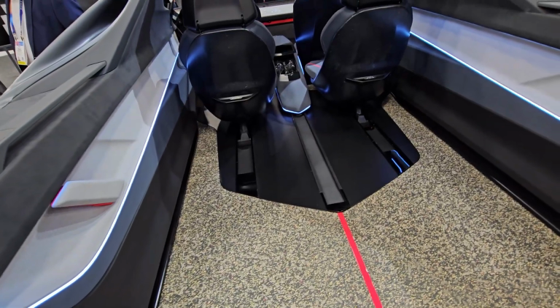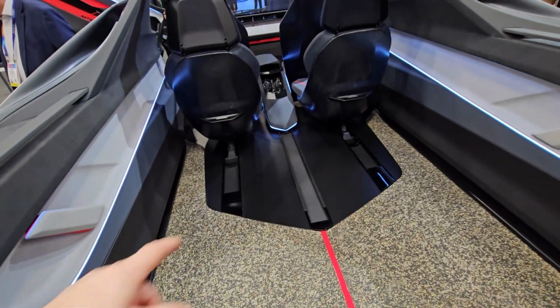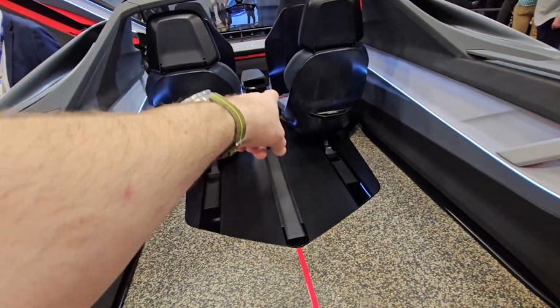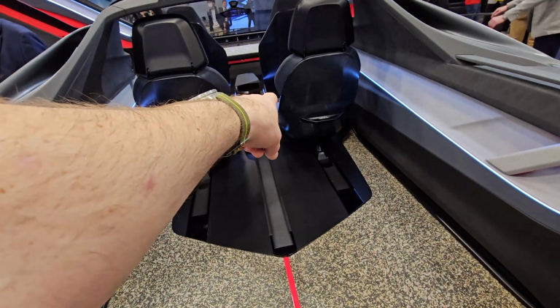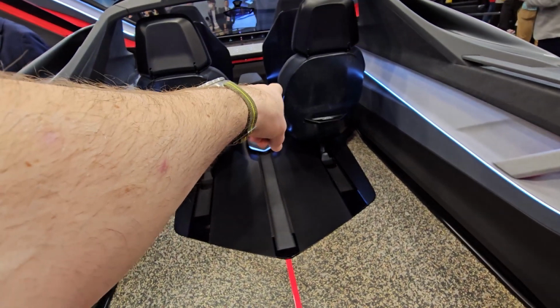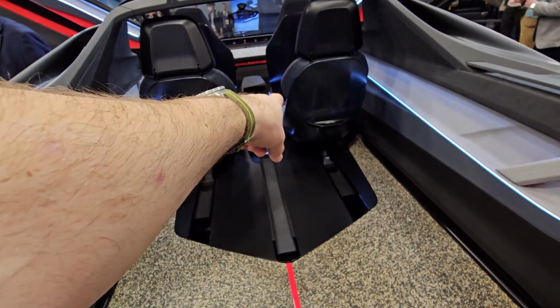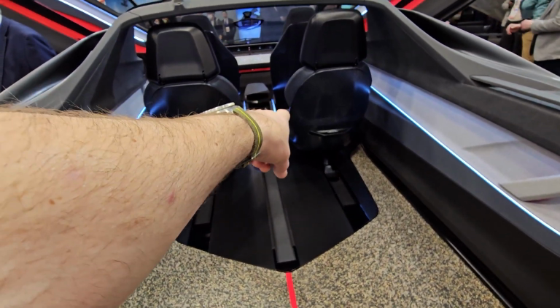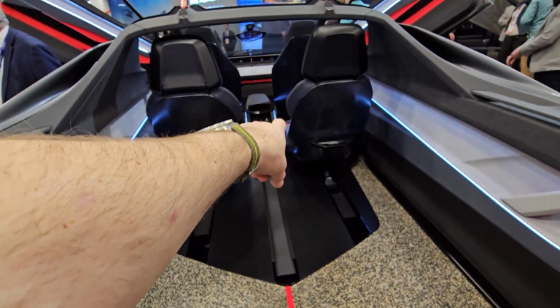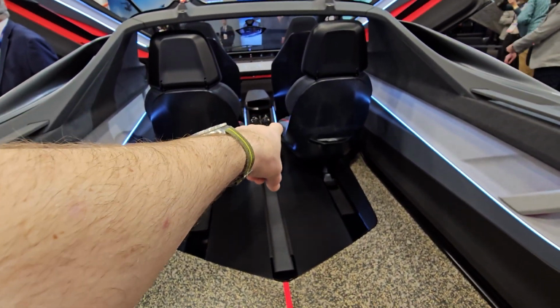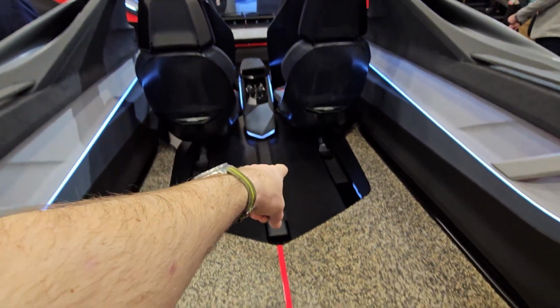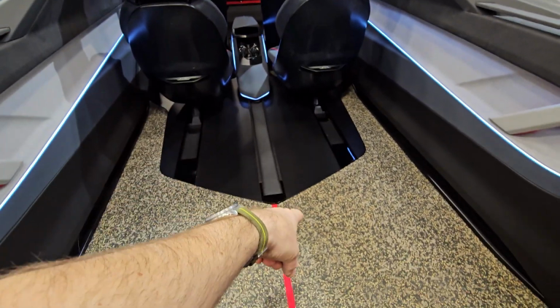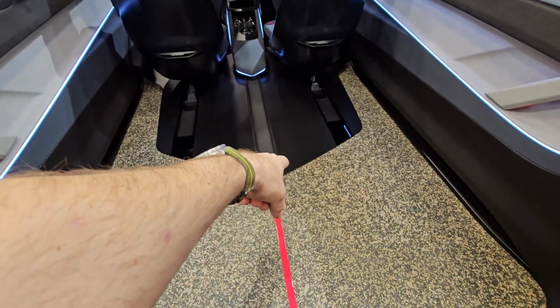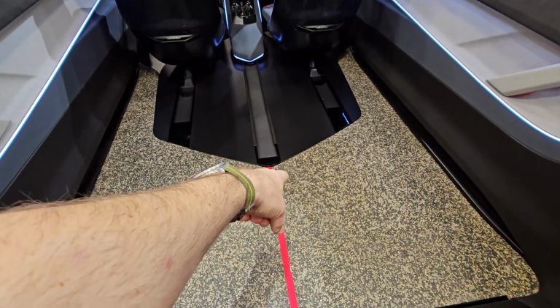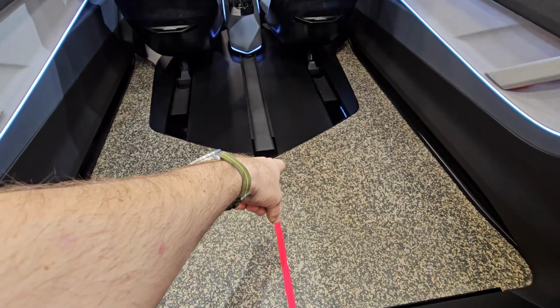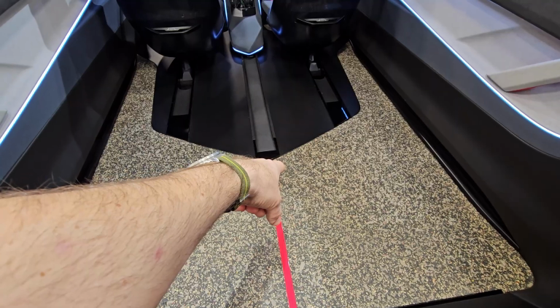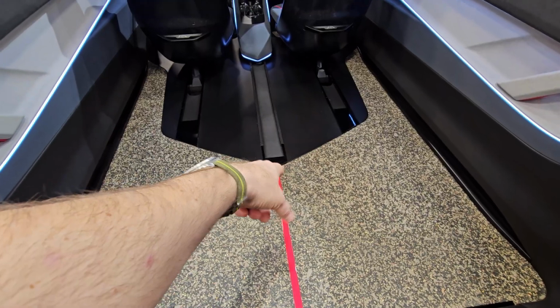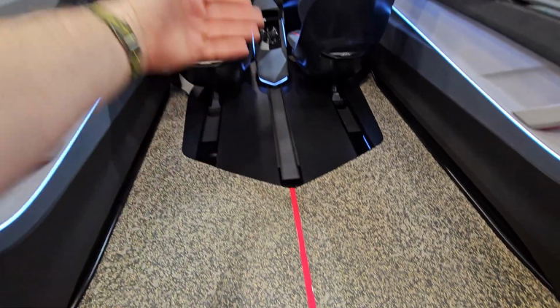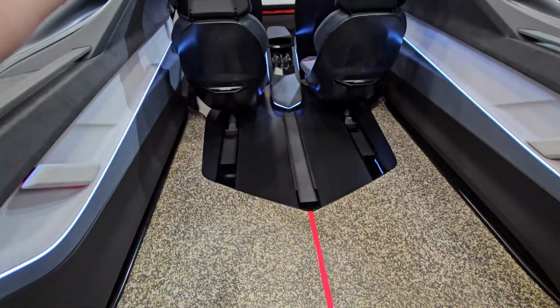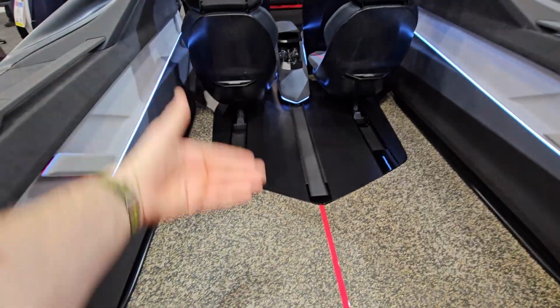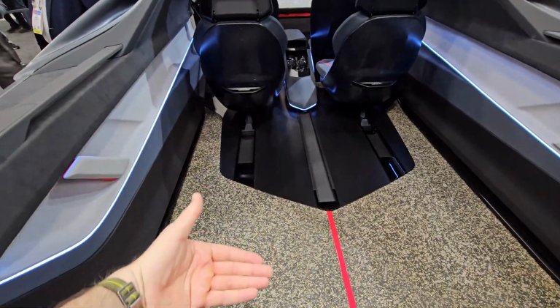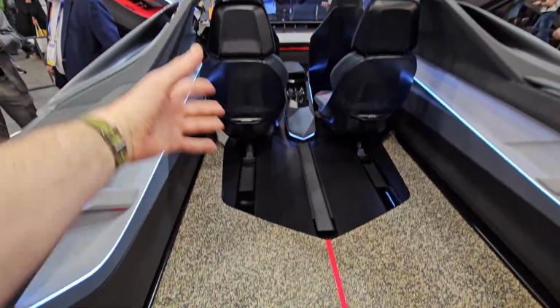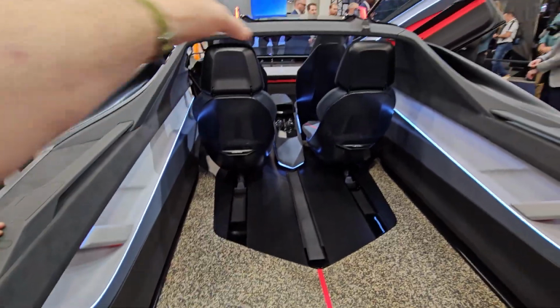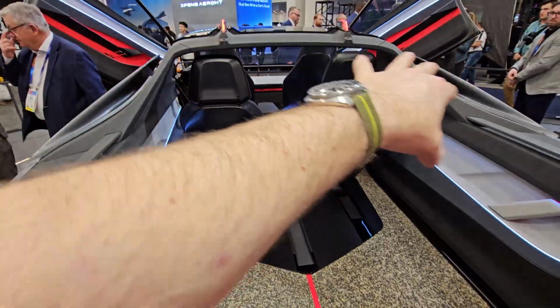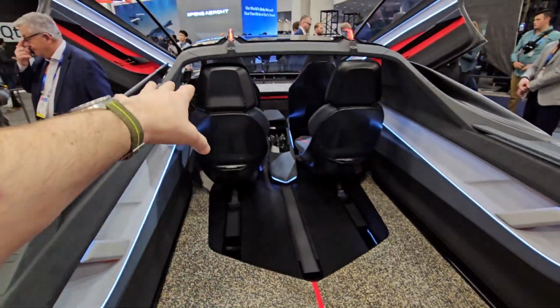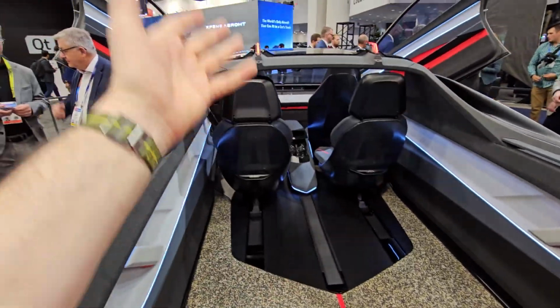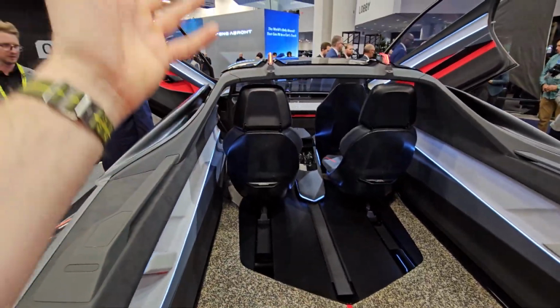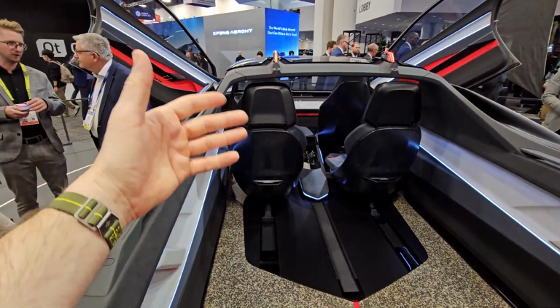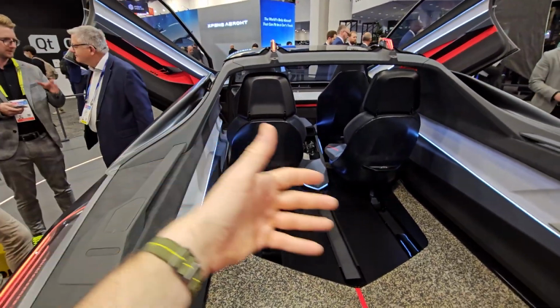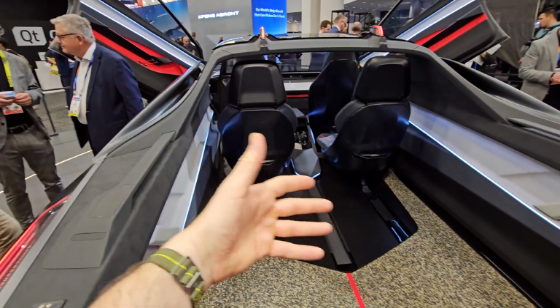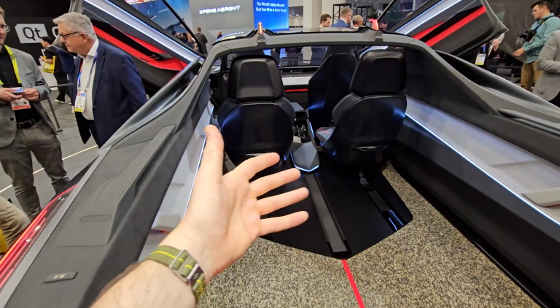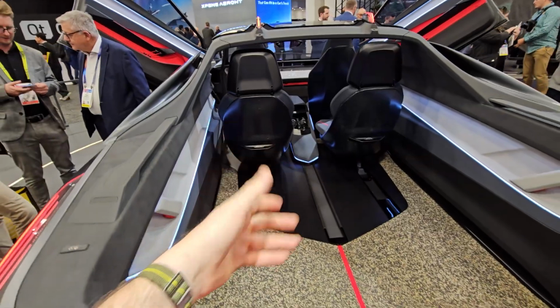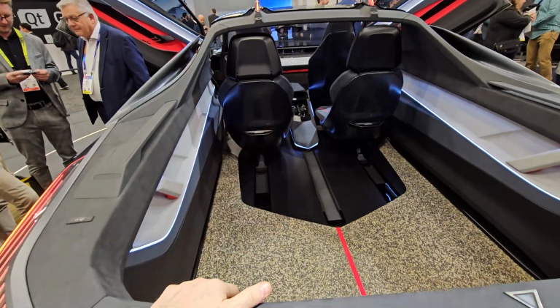And even this console — this fridge swivels down all the way in the back here, so you can lay down, have the glass on top, and imagine it's raining and you just drive and chill and watch the sky.